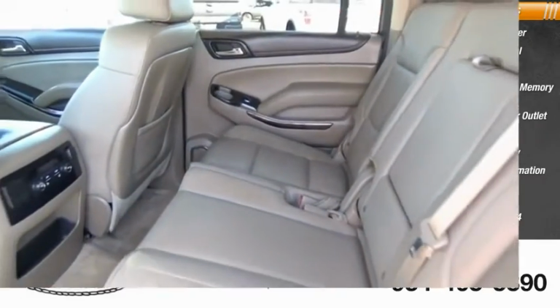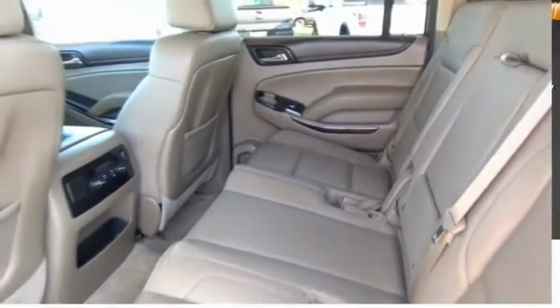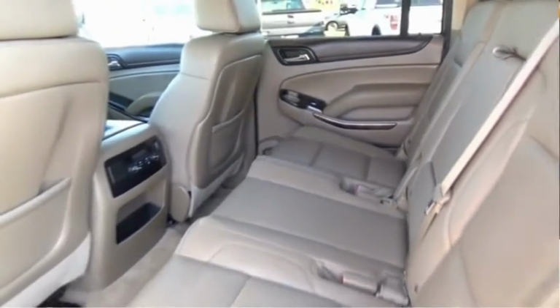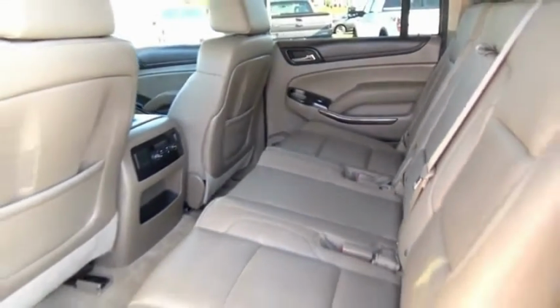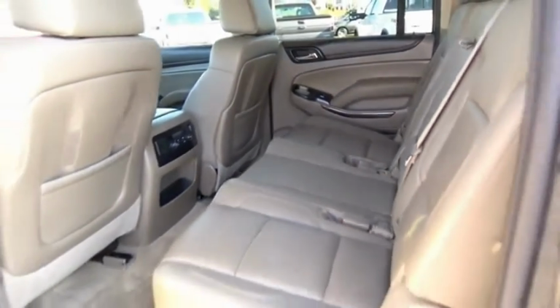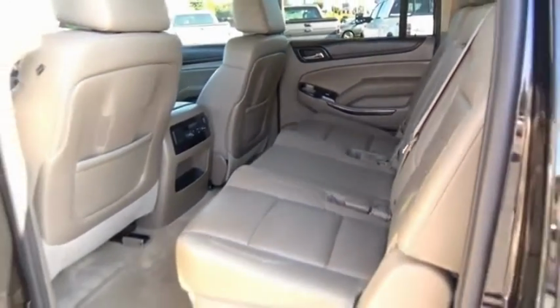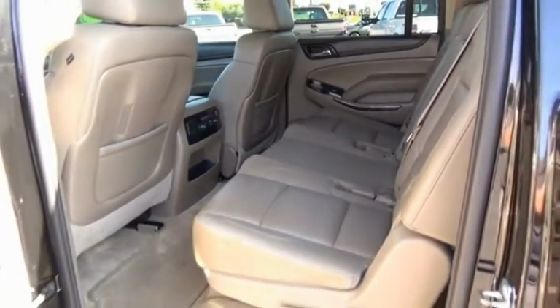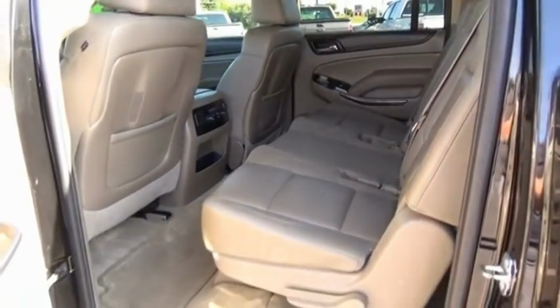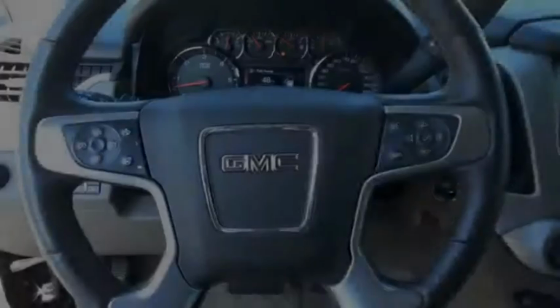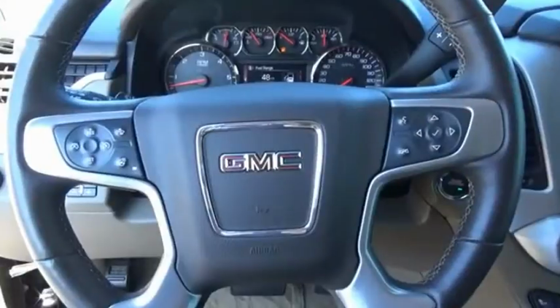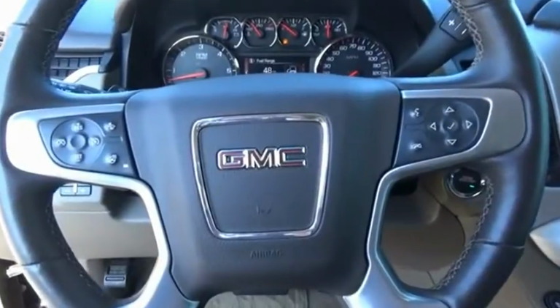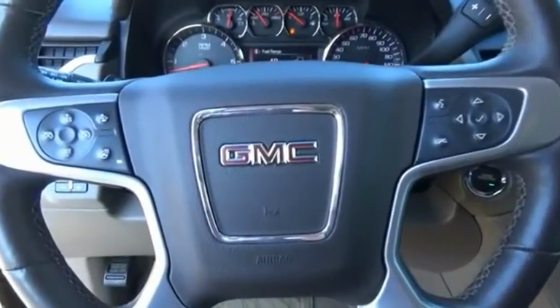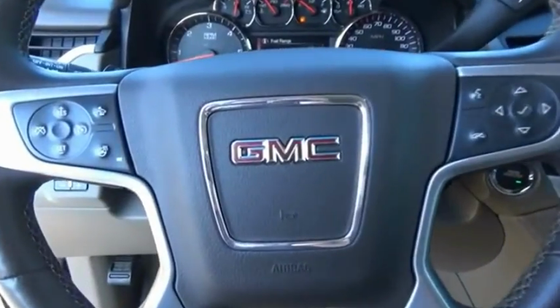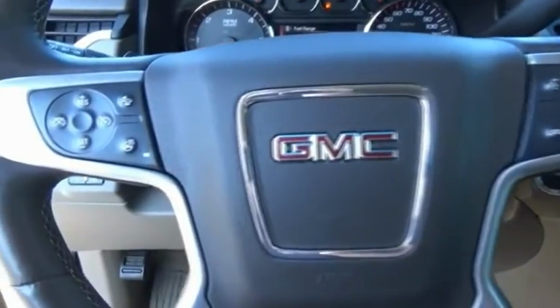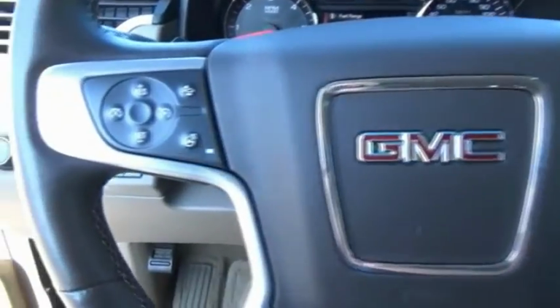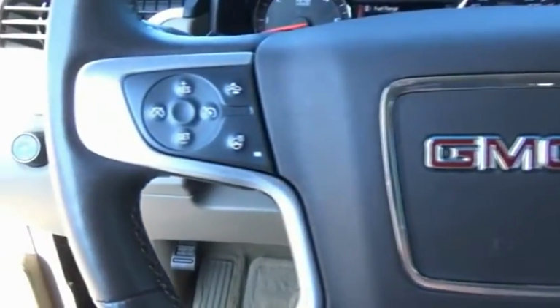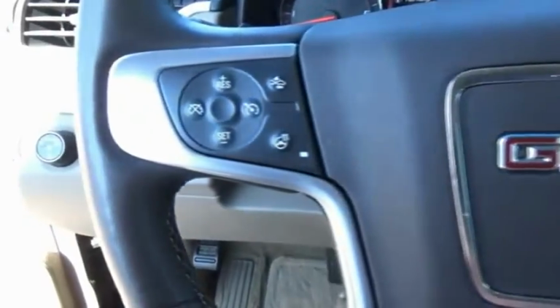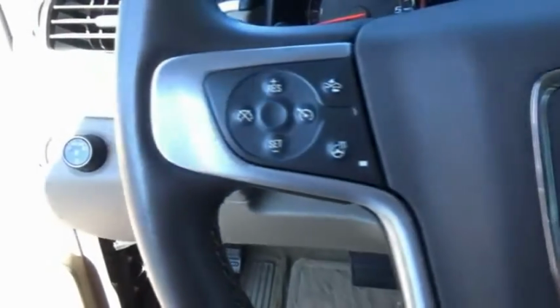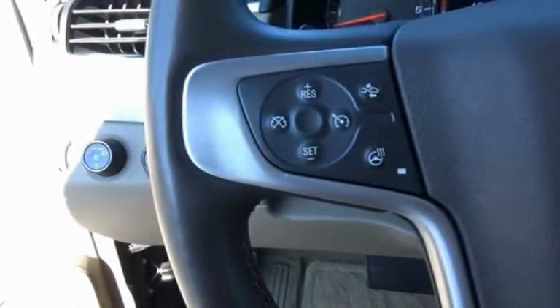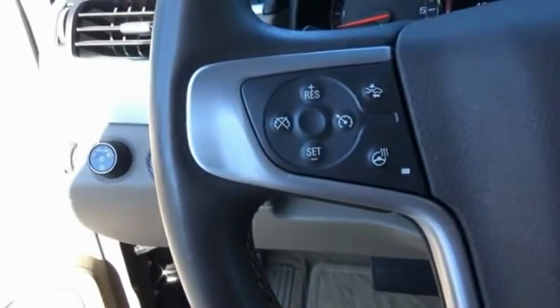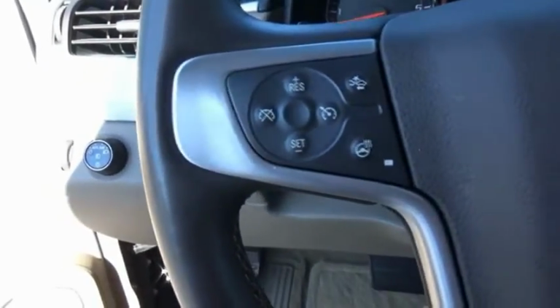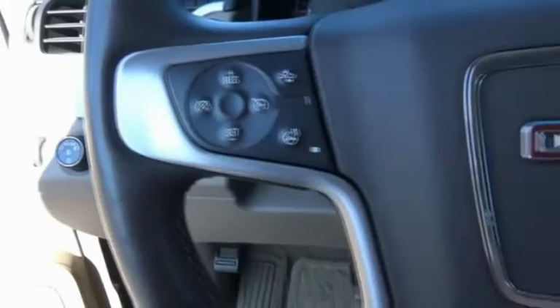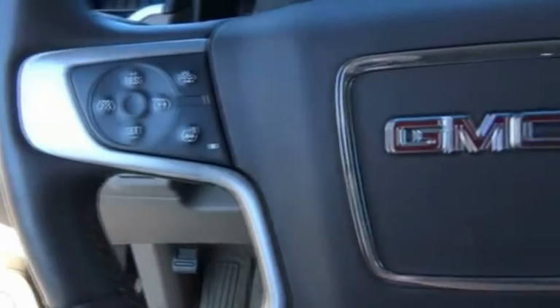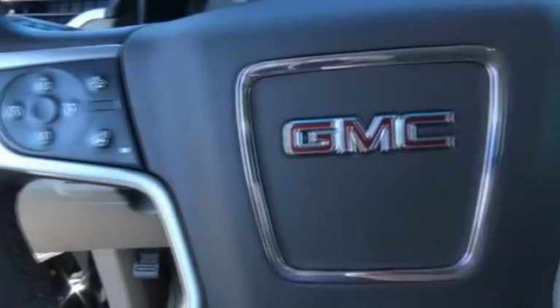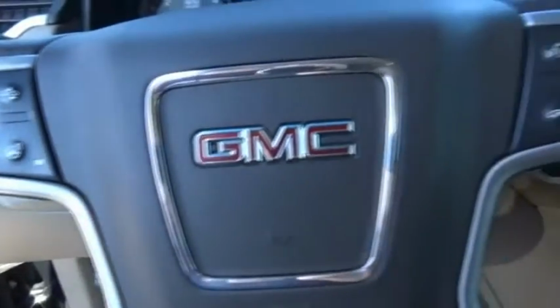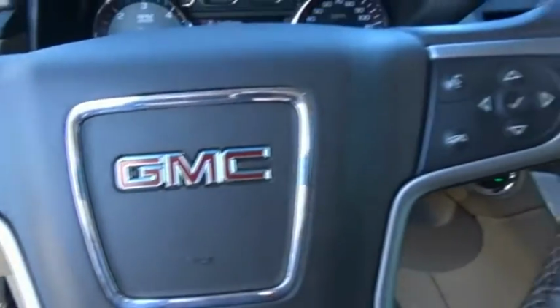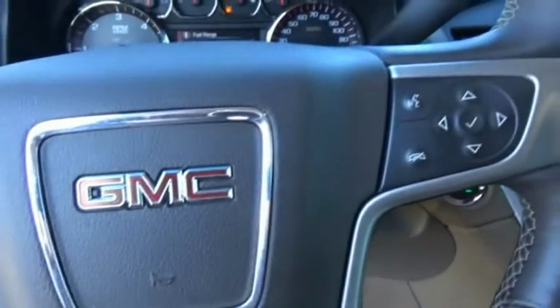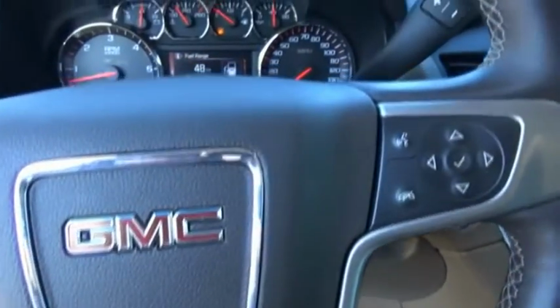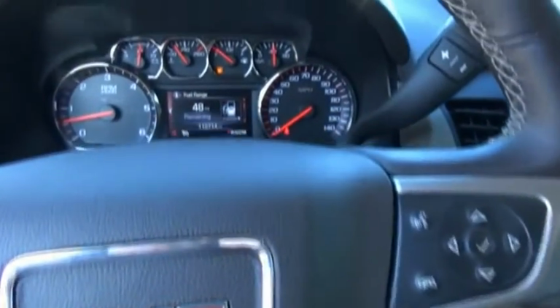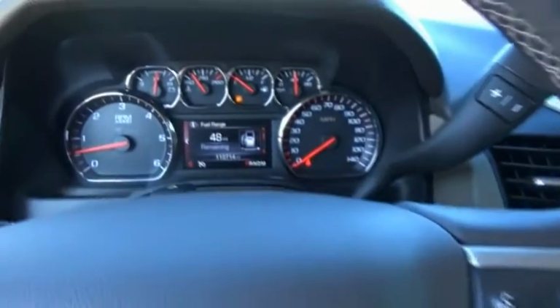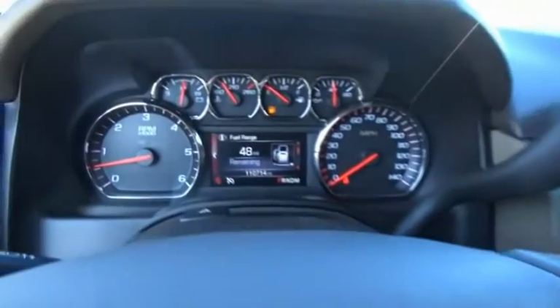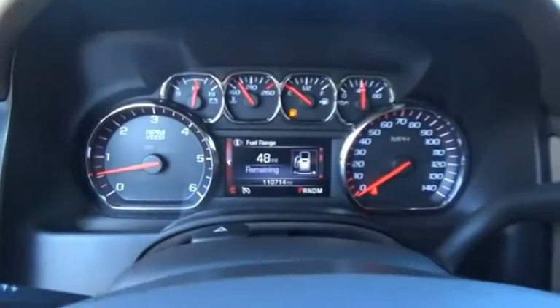GMC Yukon XL is a great choice for families who need a full-size SUV with maximum seating. The looks don't hurt either. This beauty is sure to make you the talk of the neighborhood, so call or drop in for a test drive today.